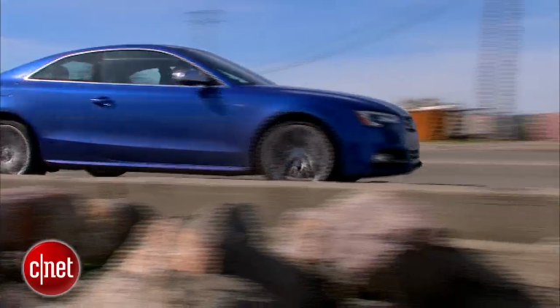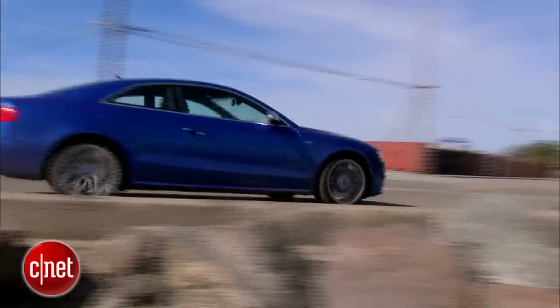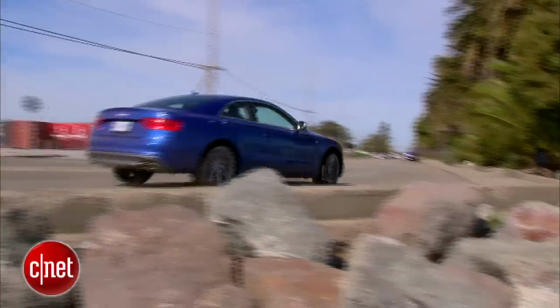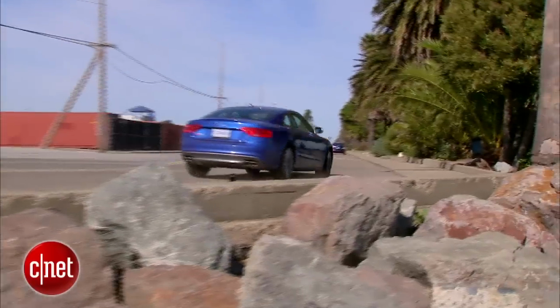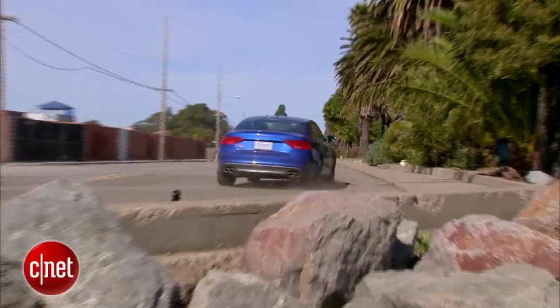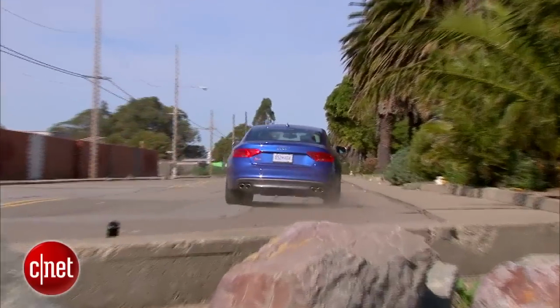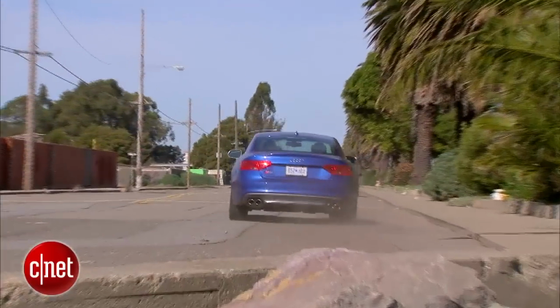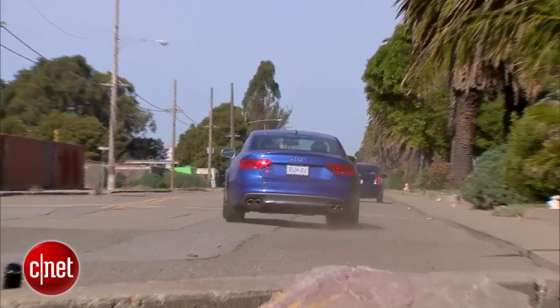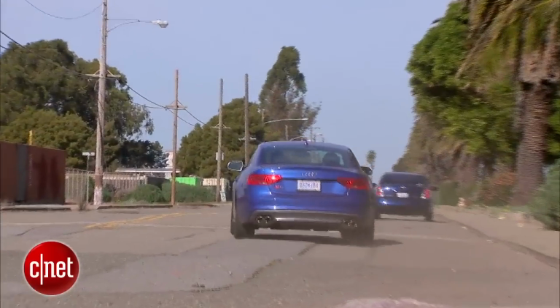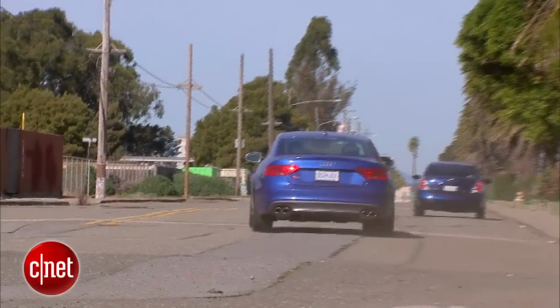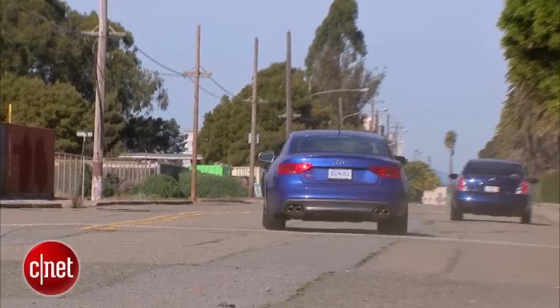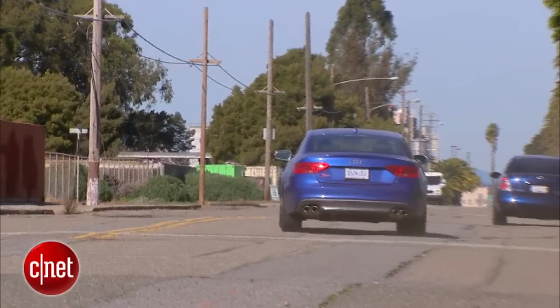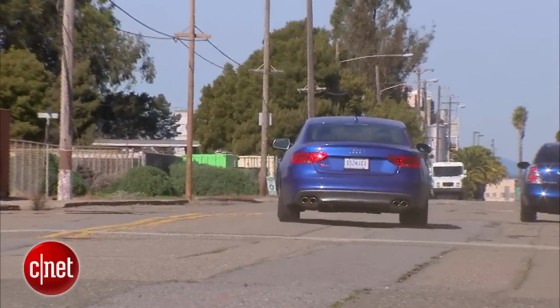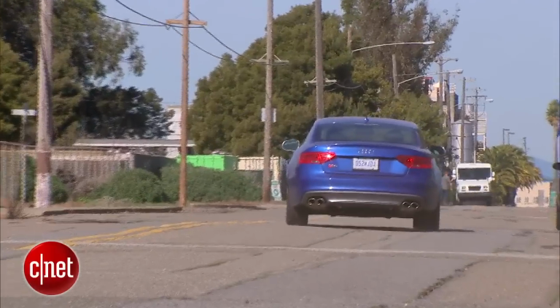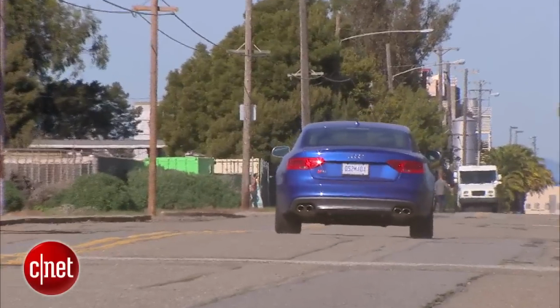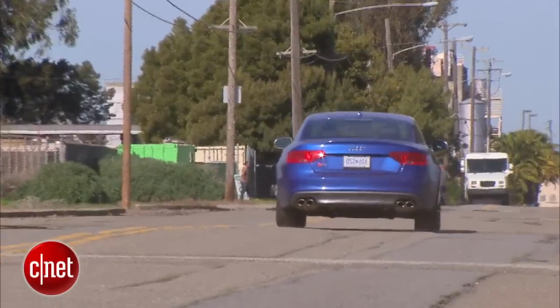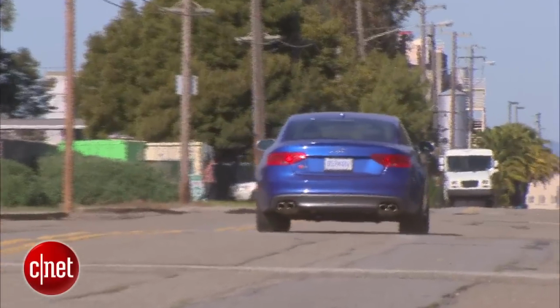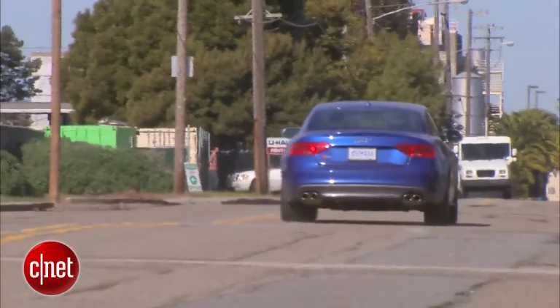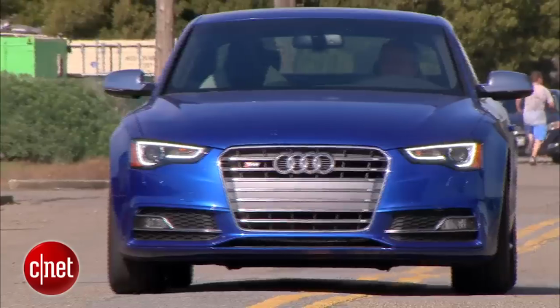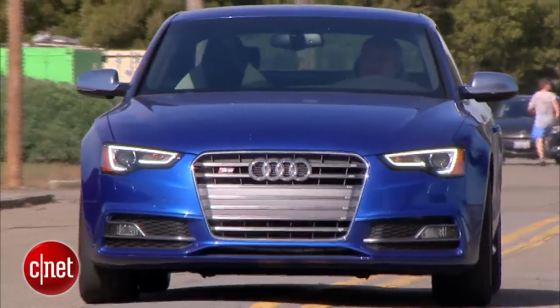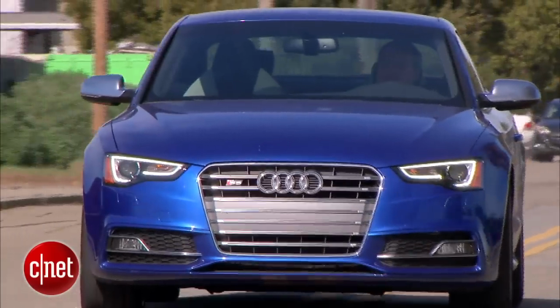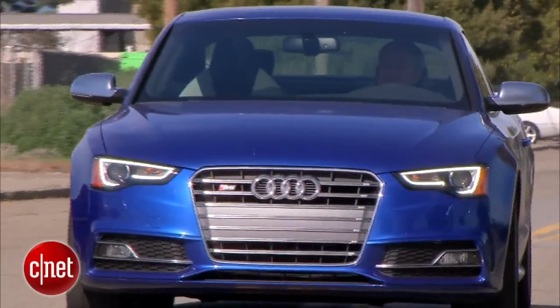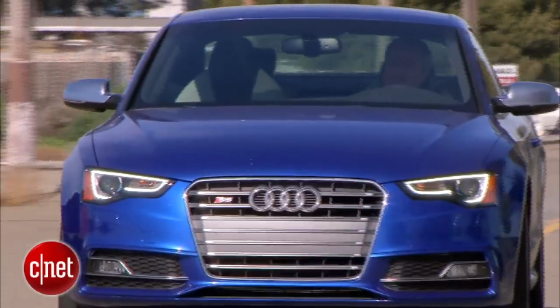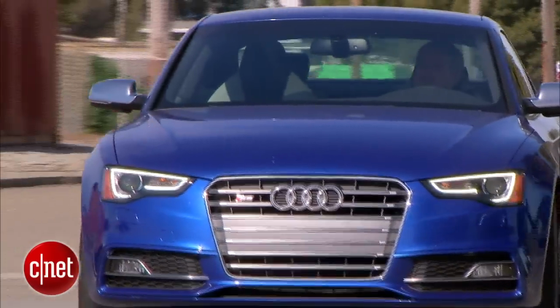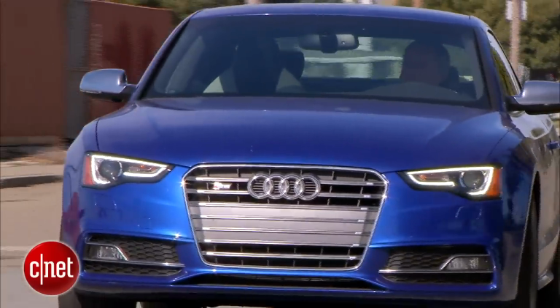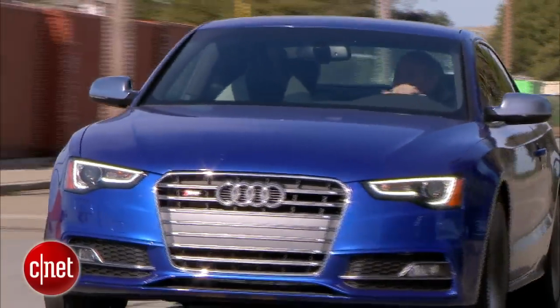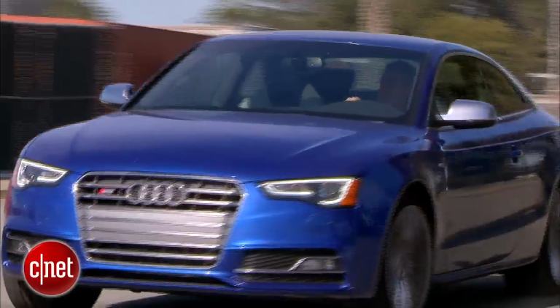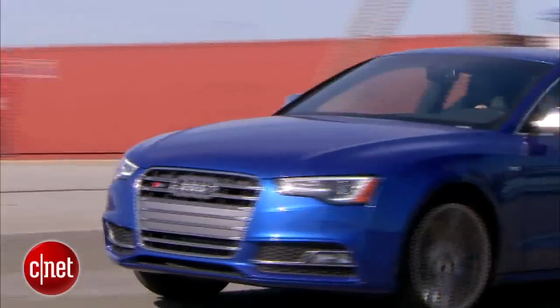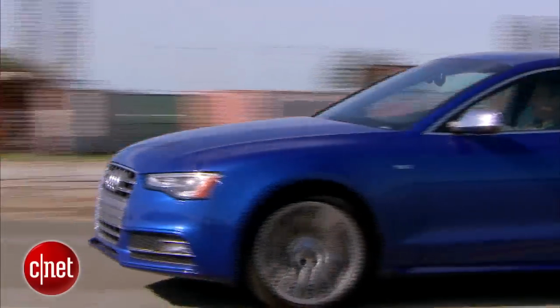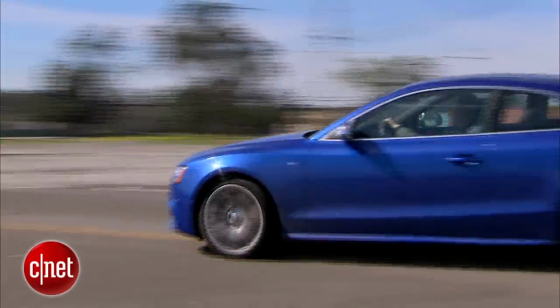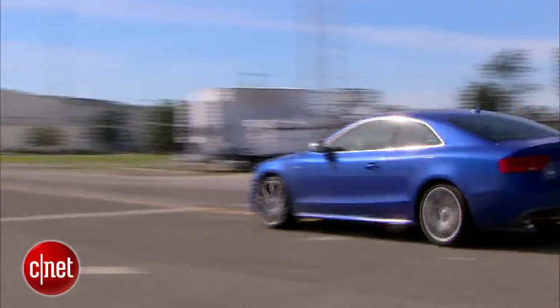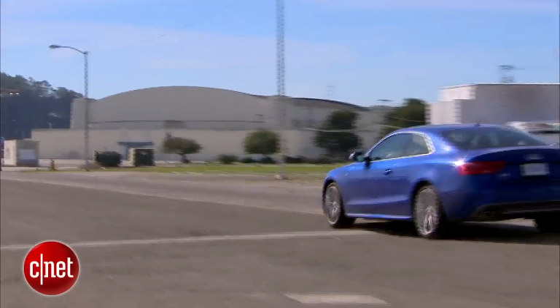What it does is it overdrives the outside rear wheel in the turn, and that leads to what engineers call a yaw moment, pushing the back end around and giving you just this excellent turning character.